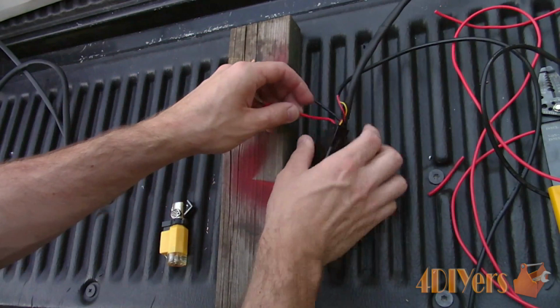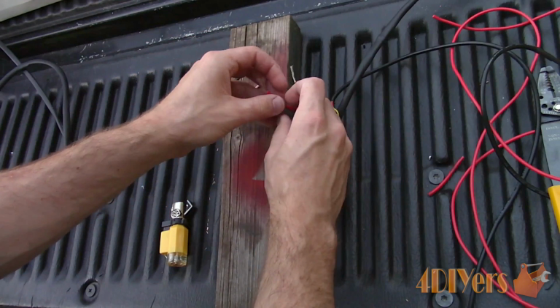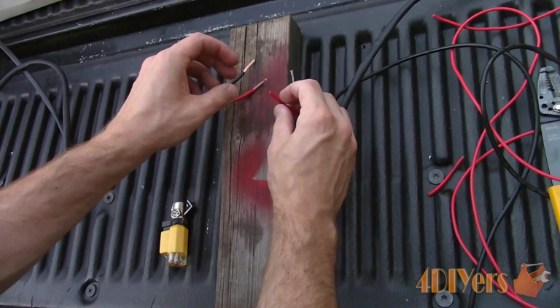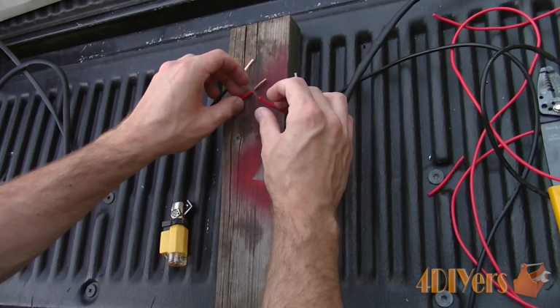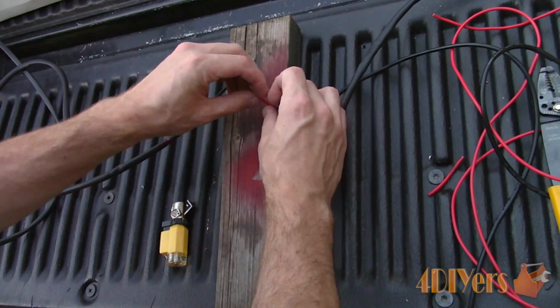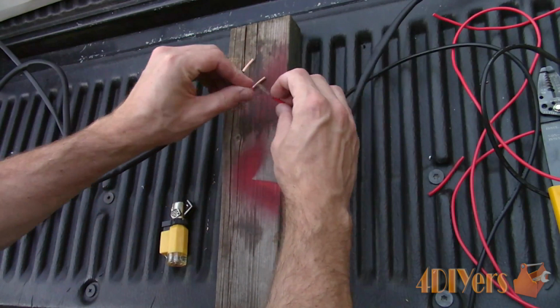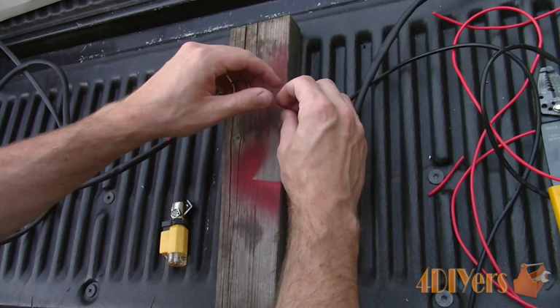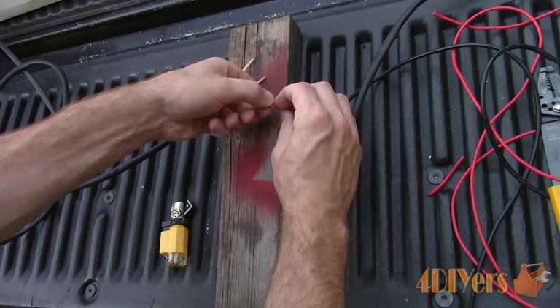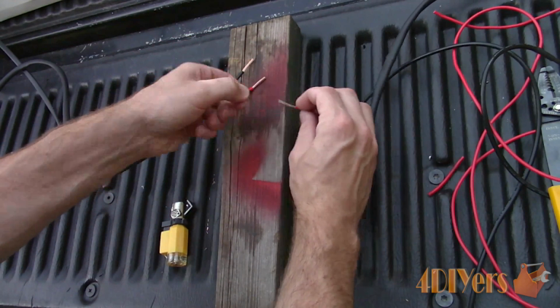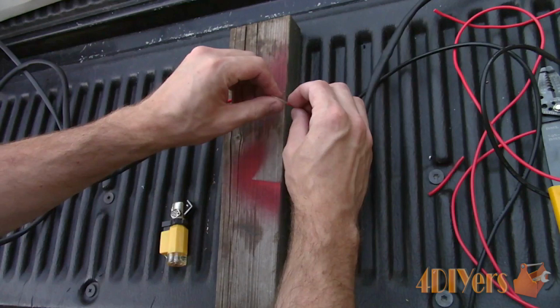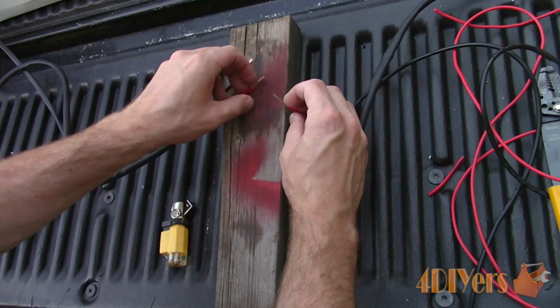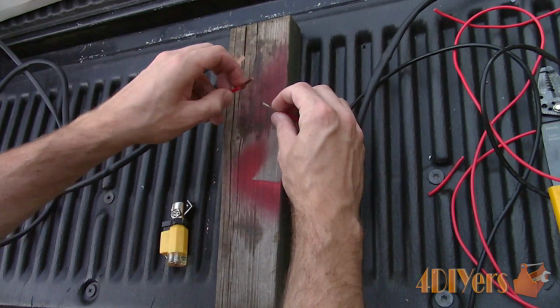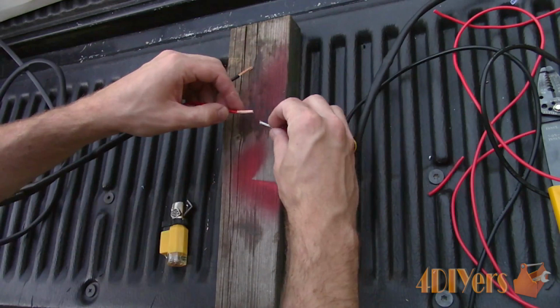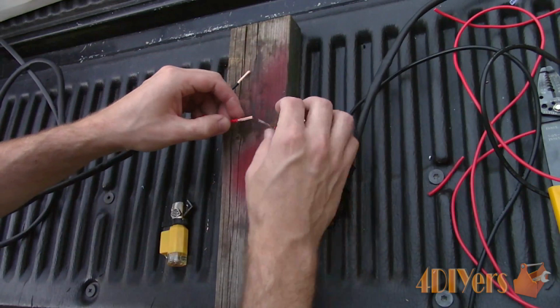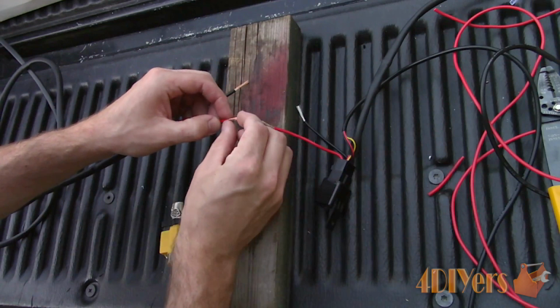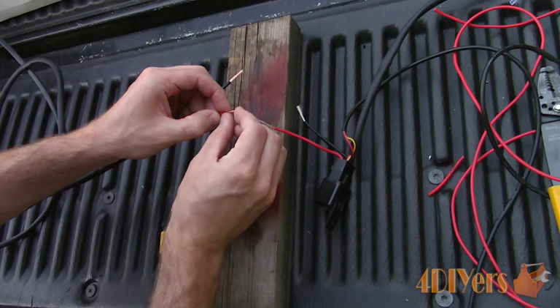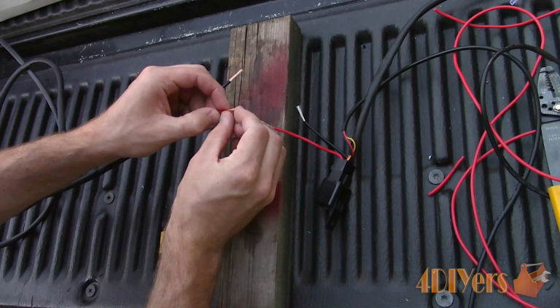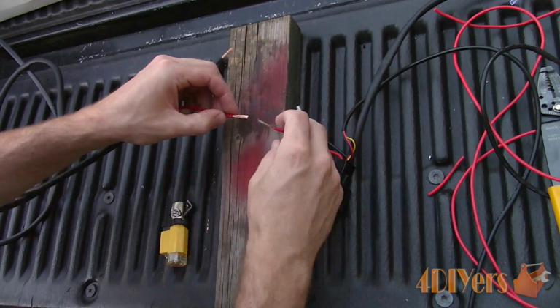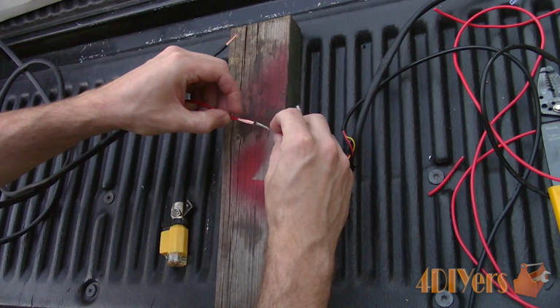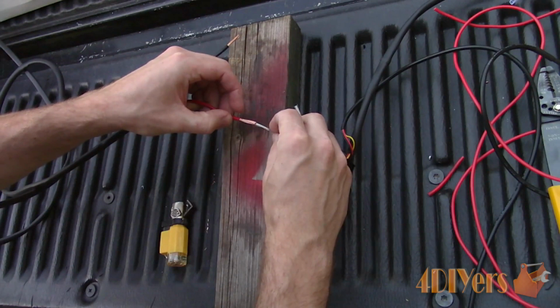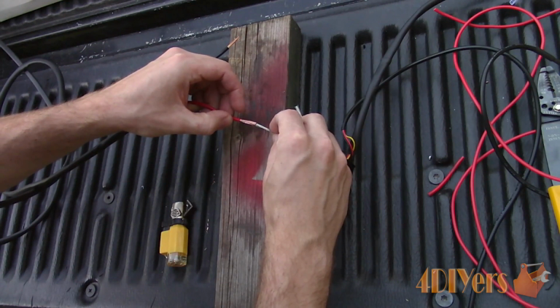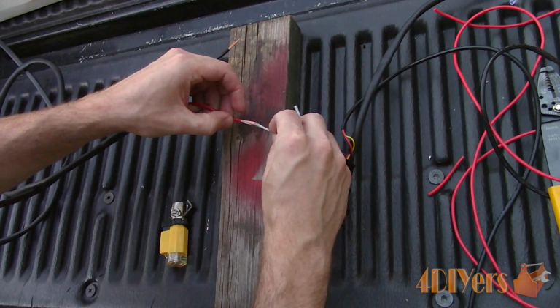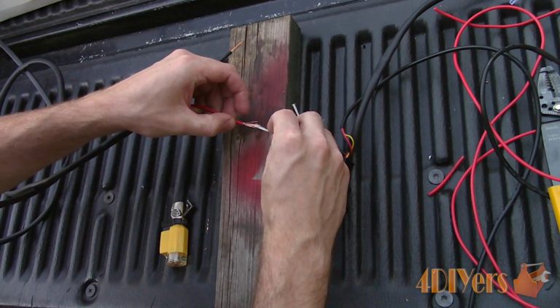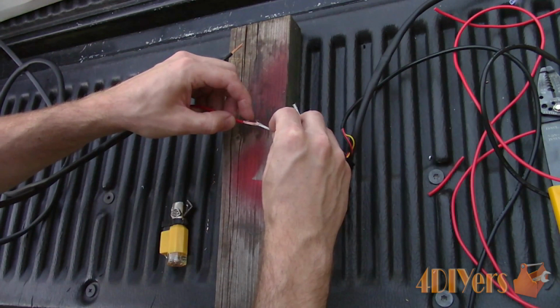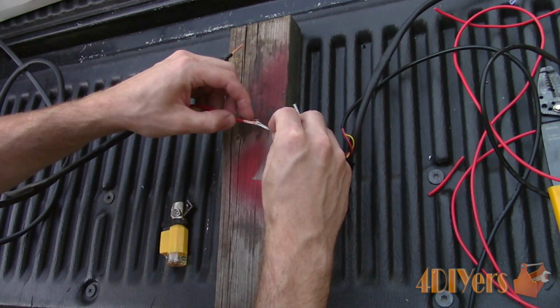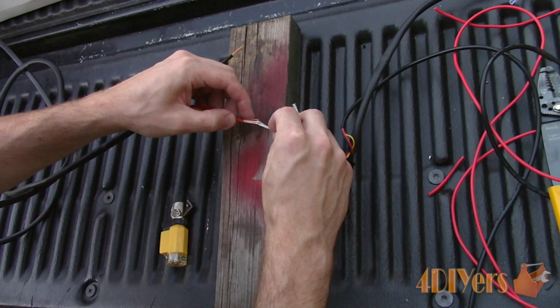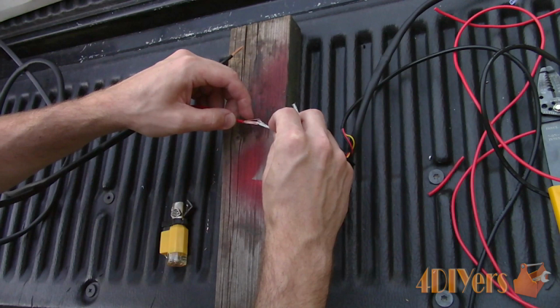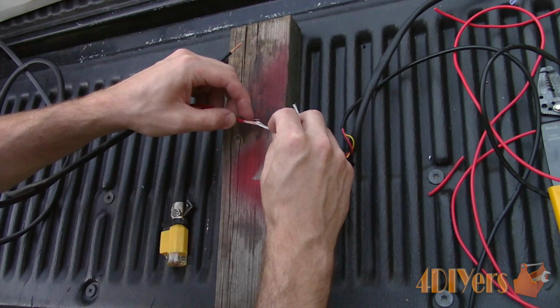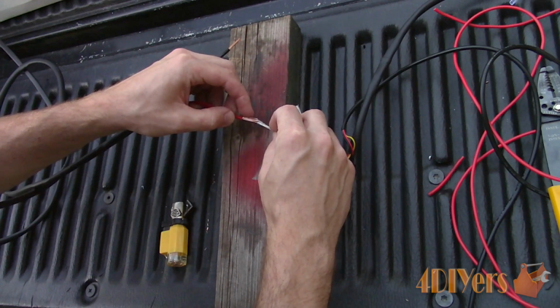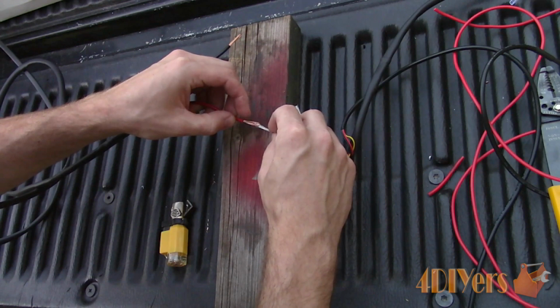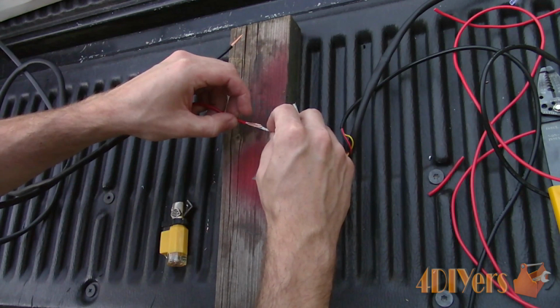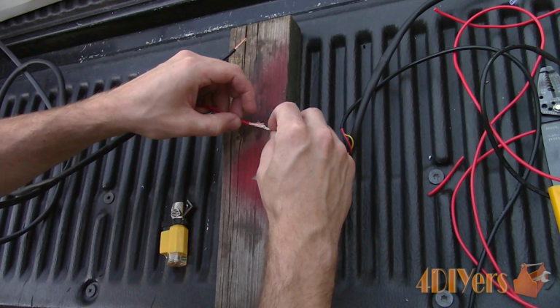As for twisting the wires together, I am using something similar to a Western Union splice. For more types of soldered wire connections, be sure to check out my Ultimate Soldering Guide — link will be included in the description below.